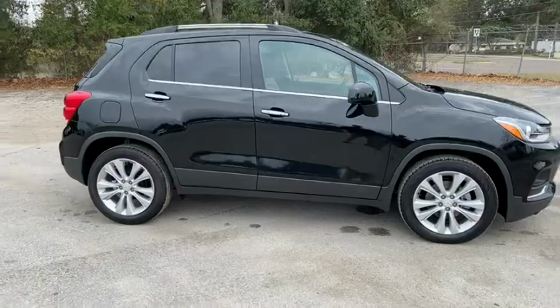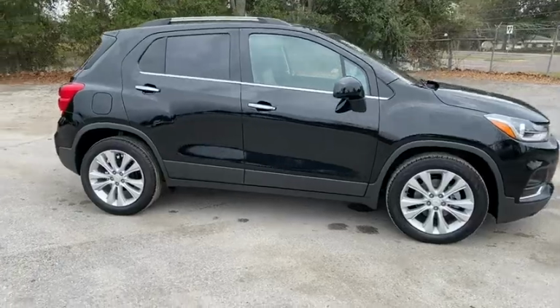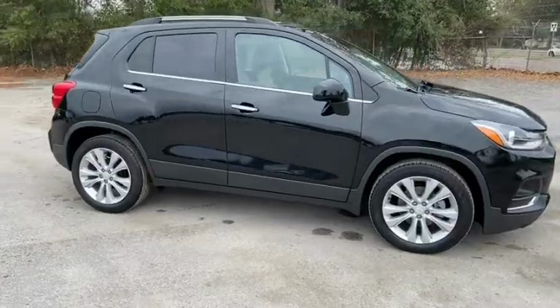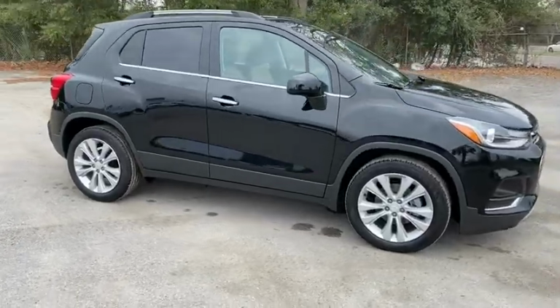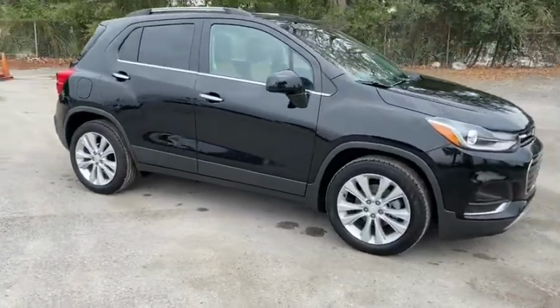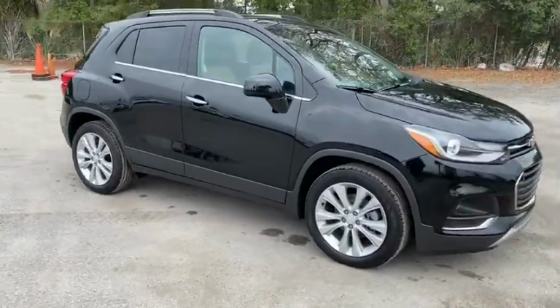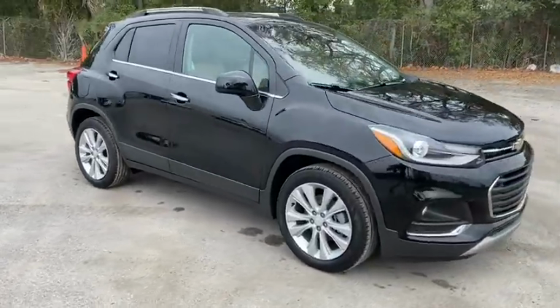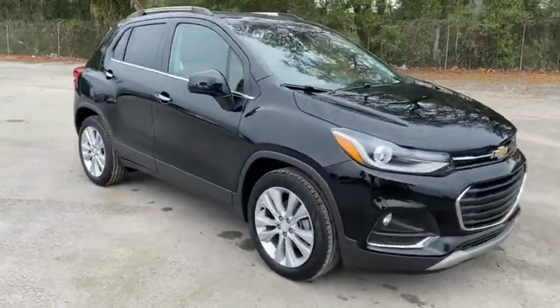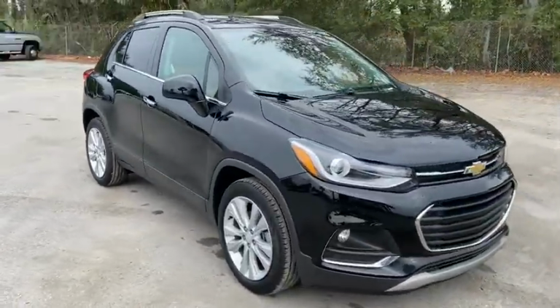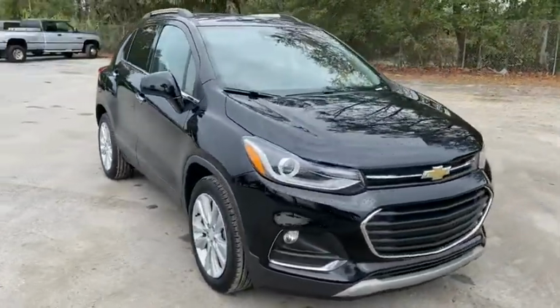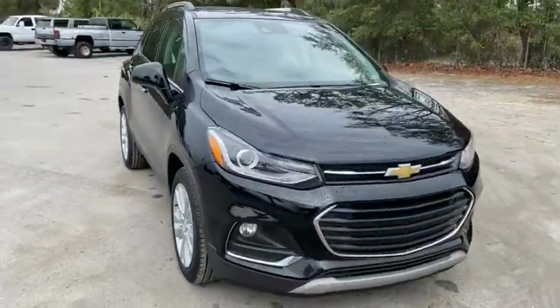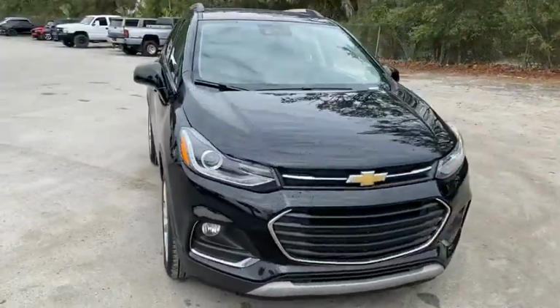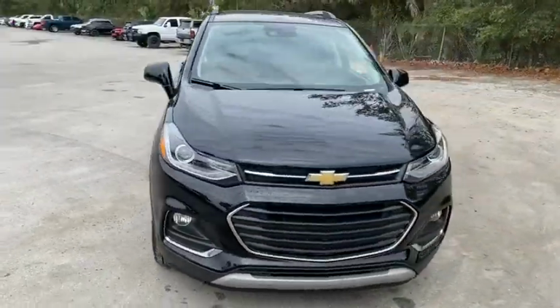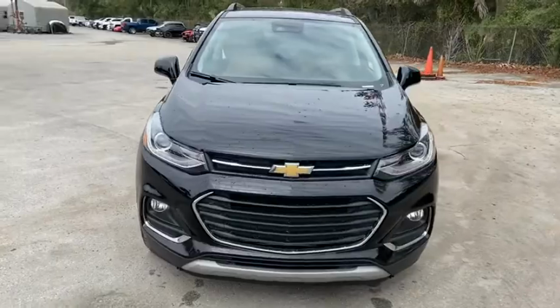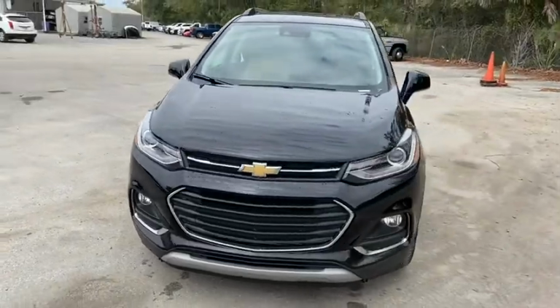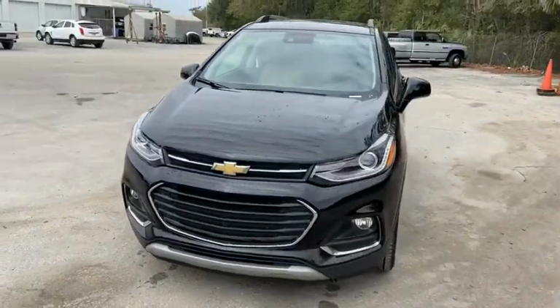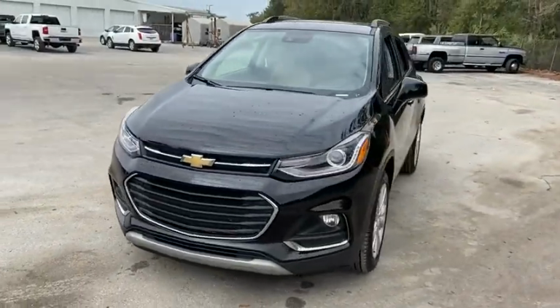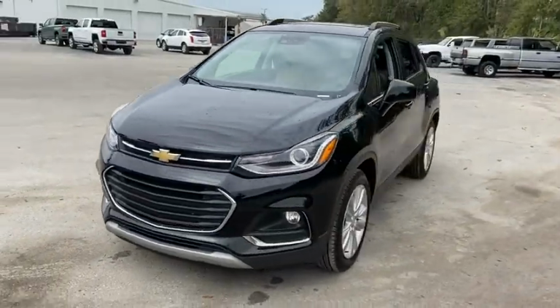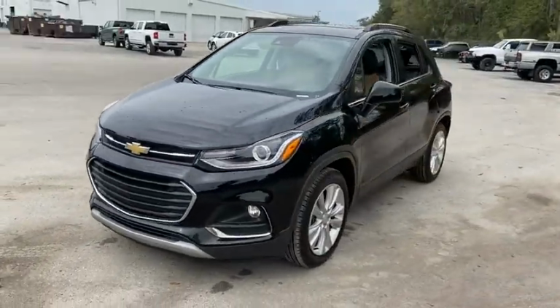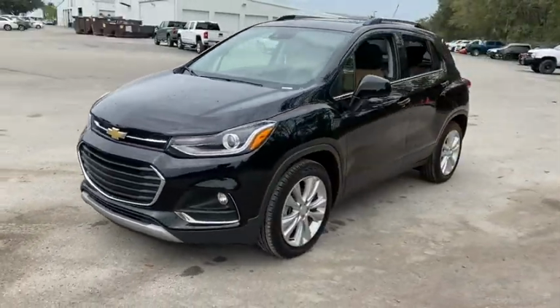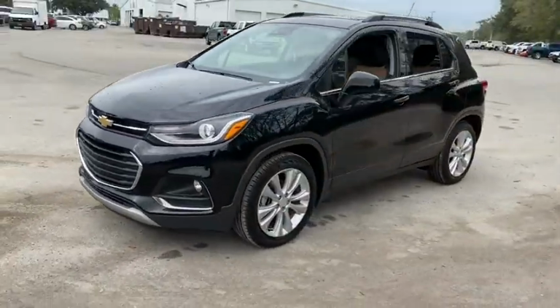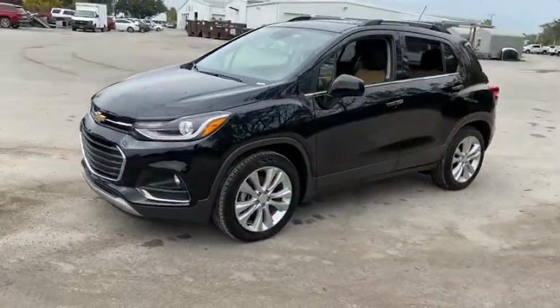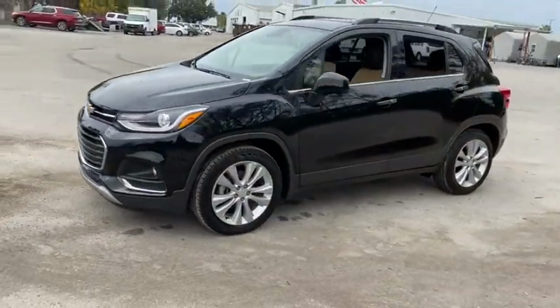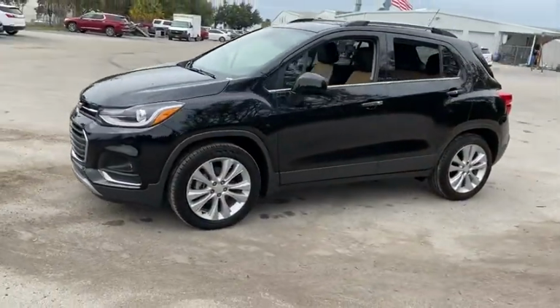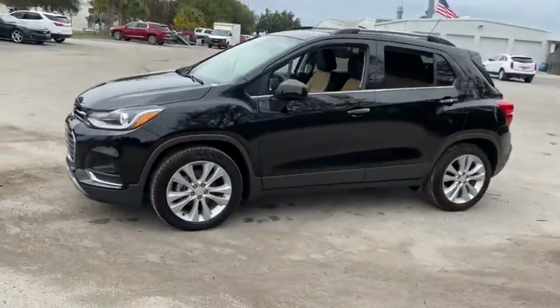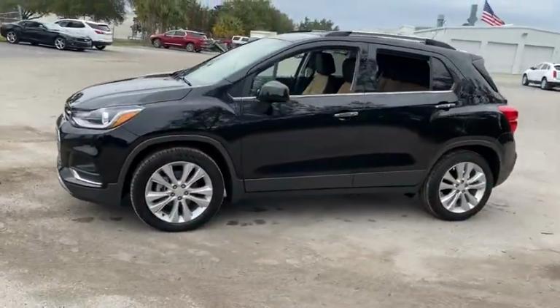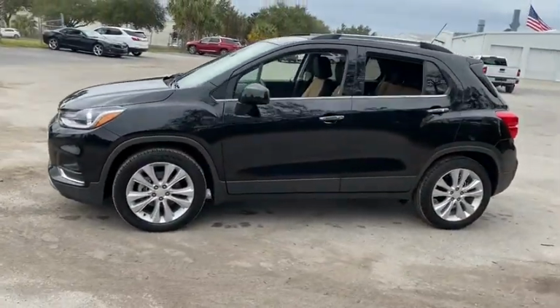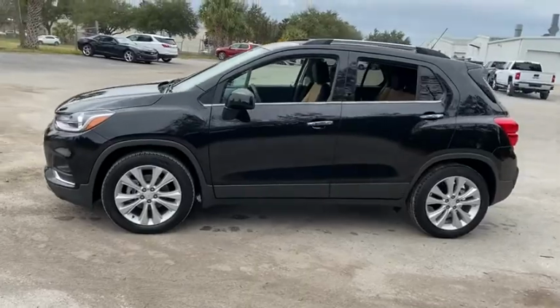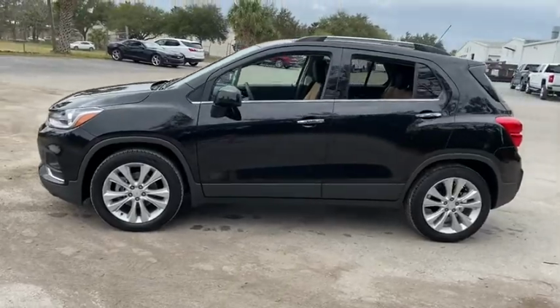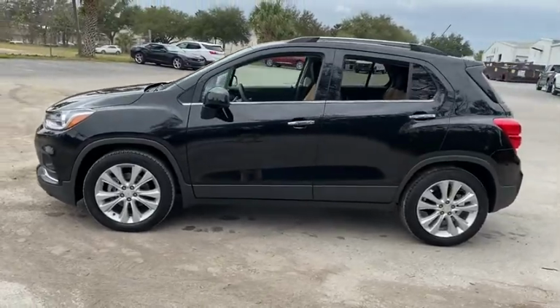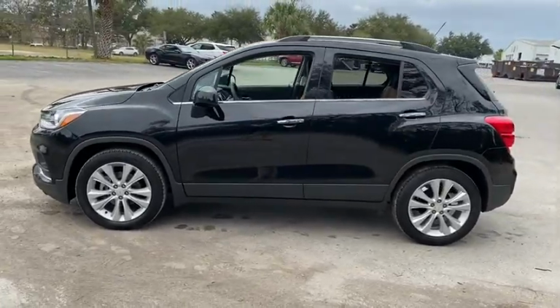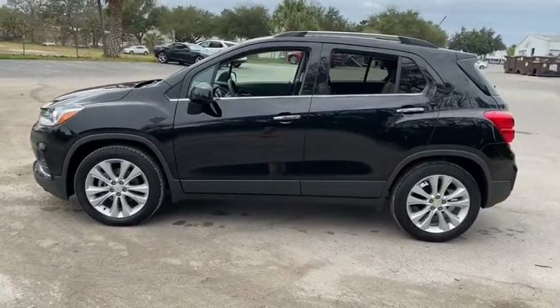Take a ride in the 2020 Chevrolet Trax. The Trax is tiny on the outside but remarkably spacious within. It comes with a clean and modern interior. Here are some of this vehicle's great options.